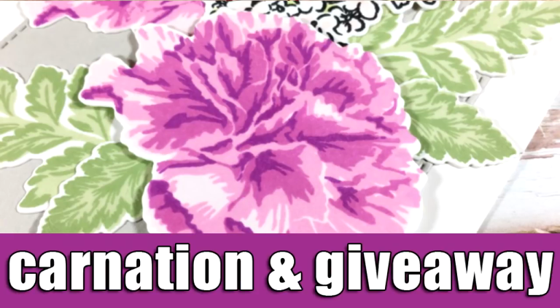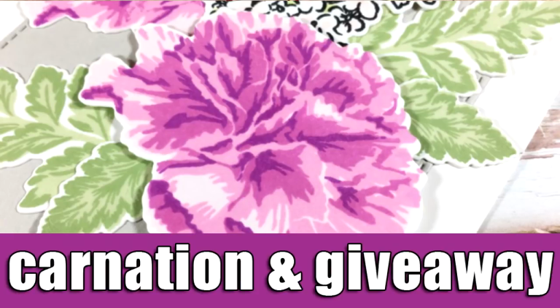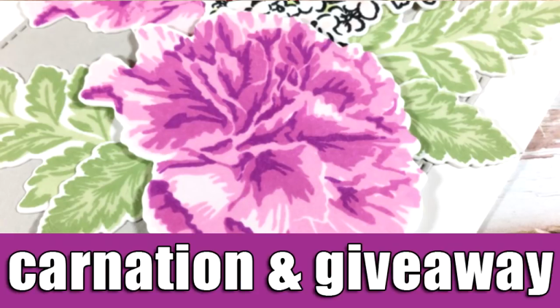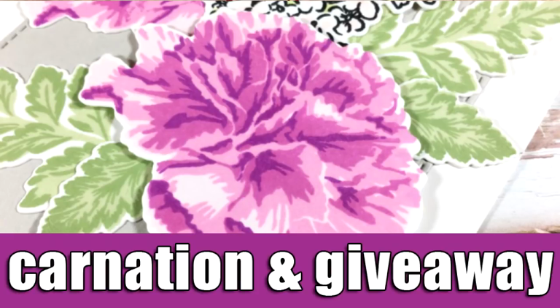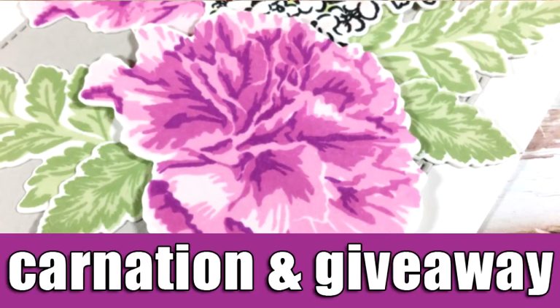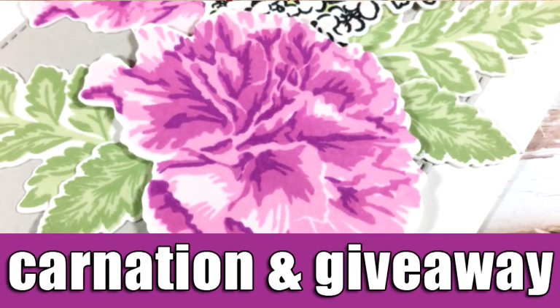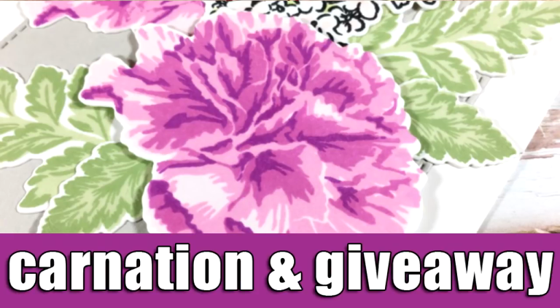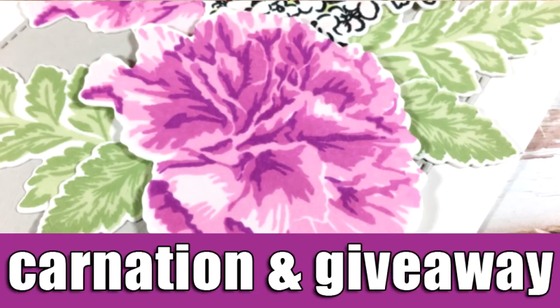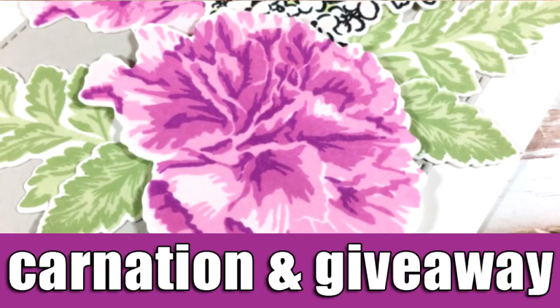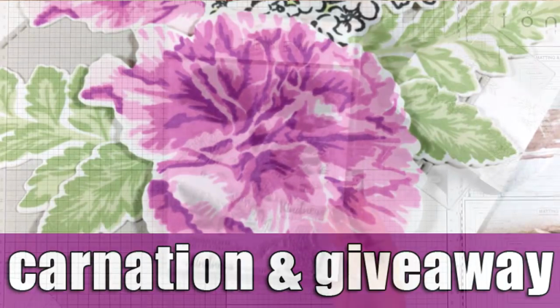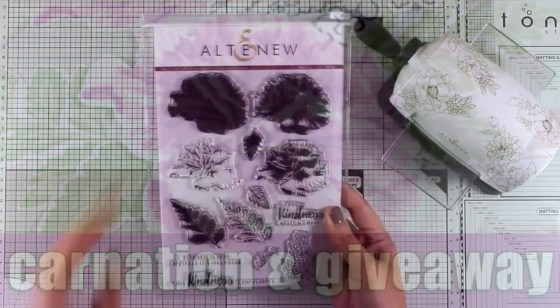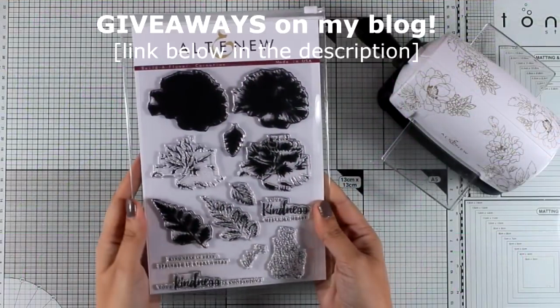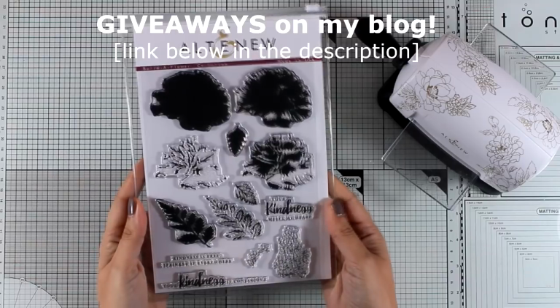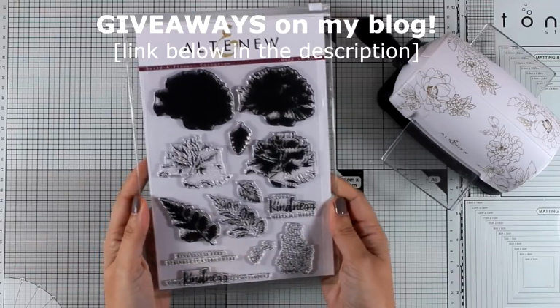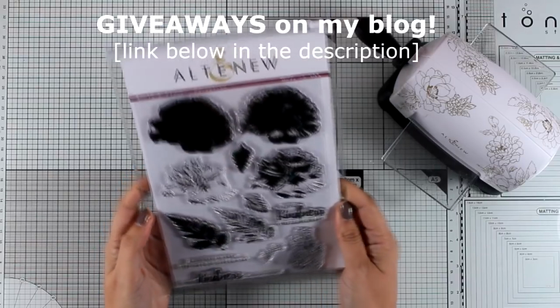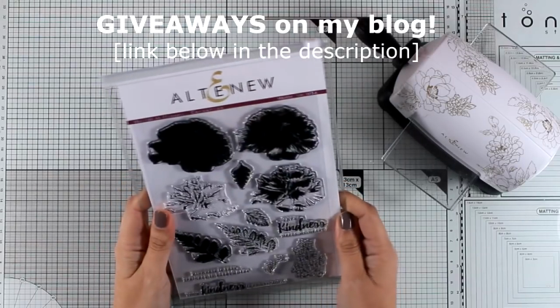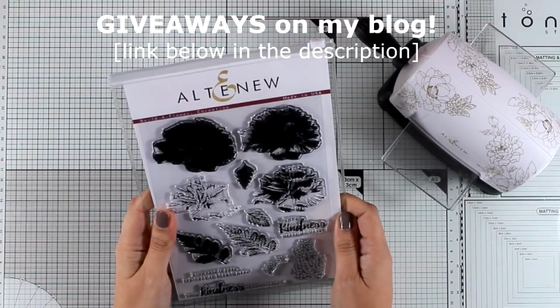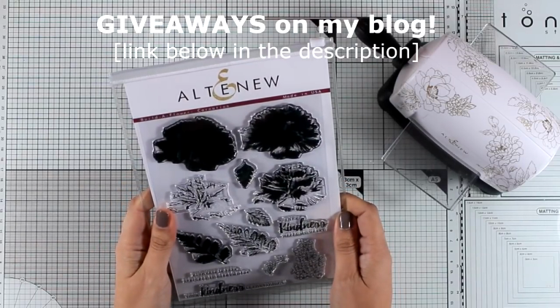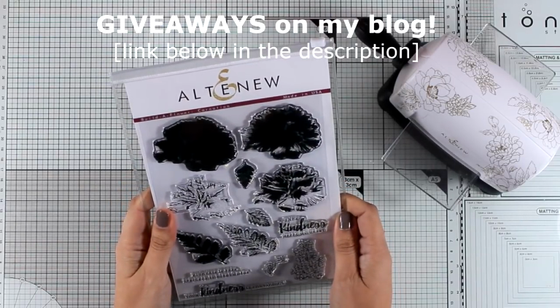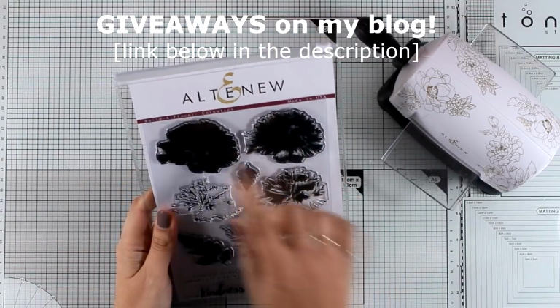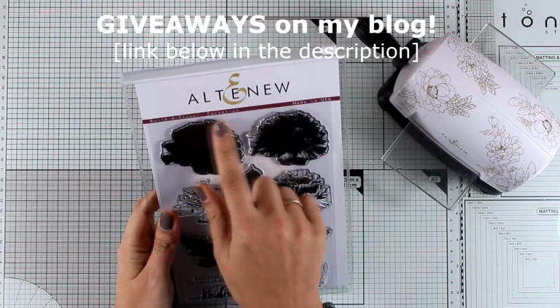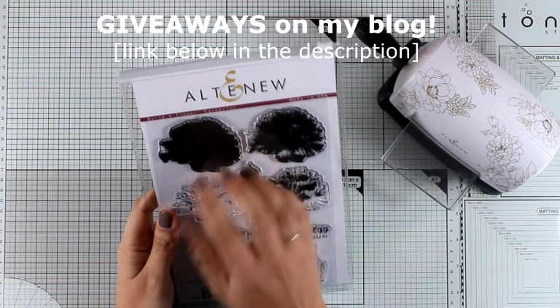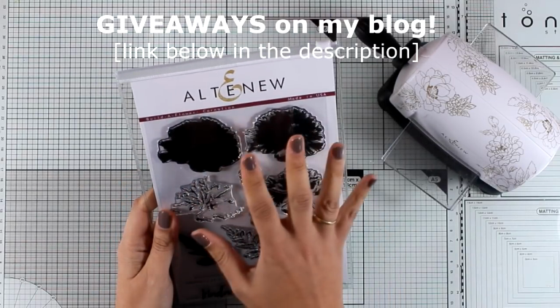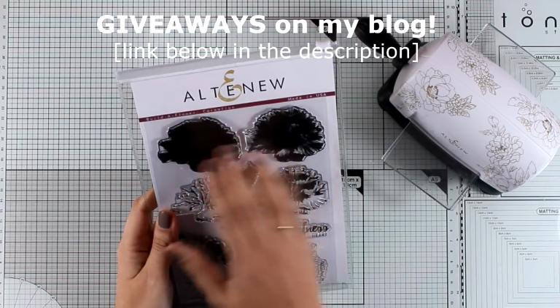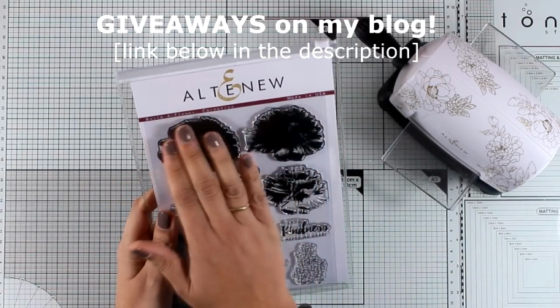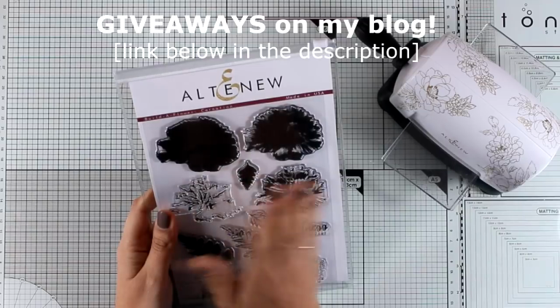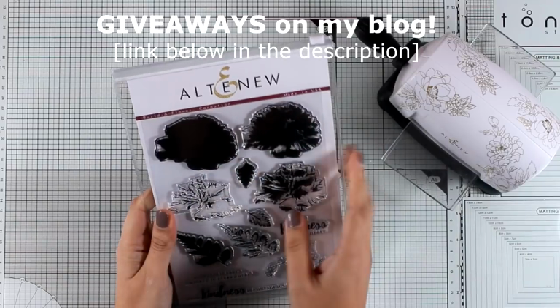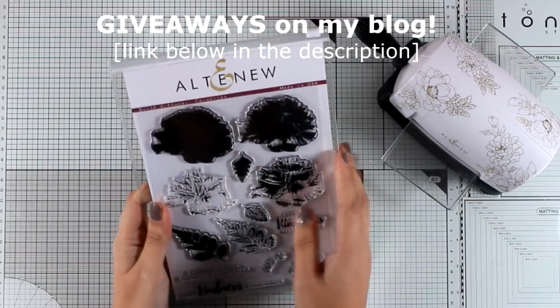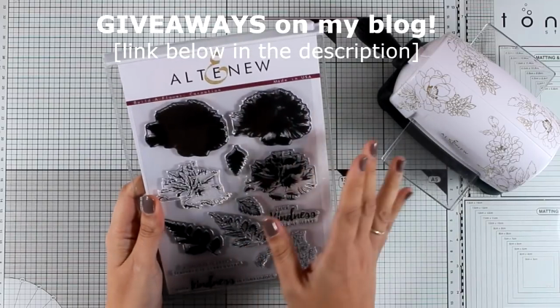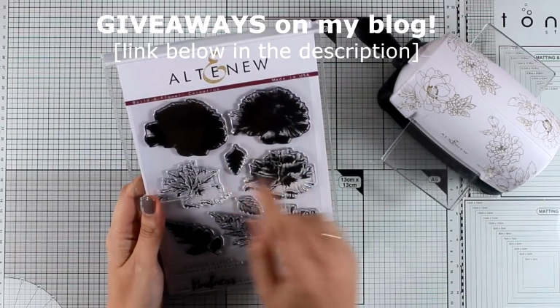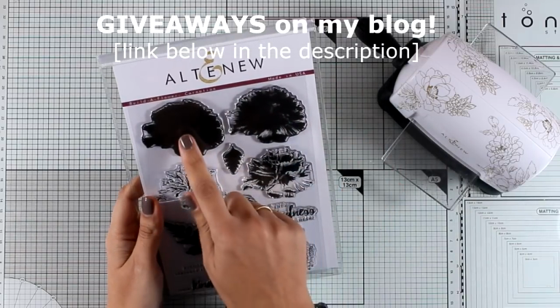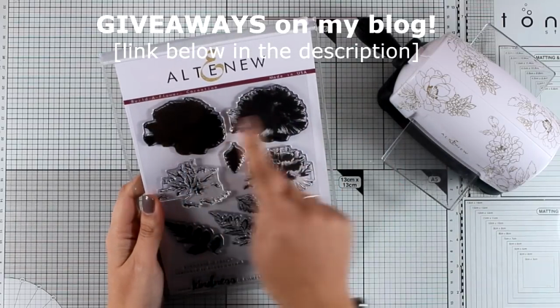Hi, it's Vicky here and welcome back. Today I'm going to create a lovely card using the carnation stamp set that has just been released by Altenew. This is one of their Build a Flower collection, which are all gorgeous.